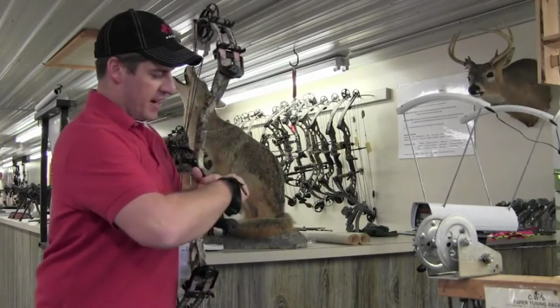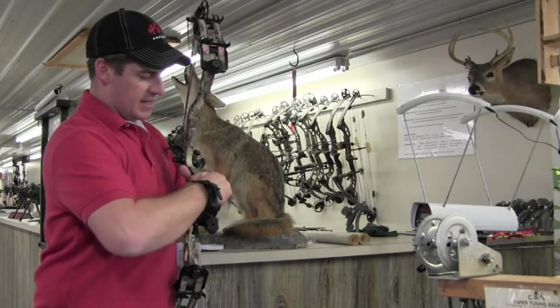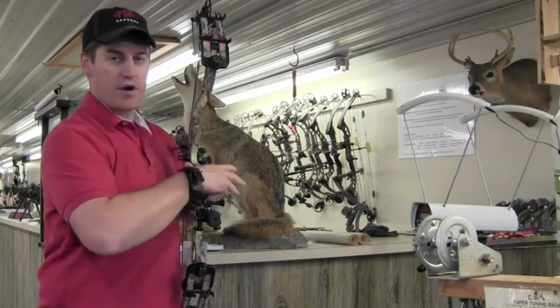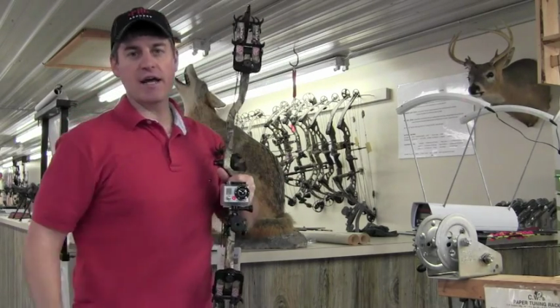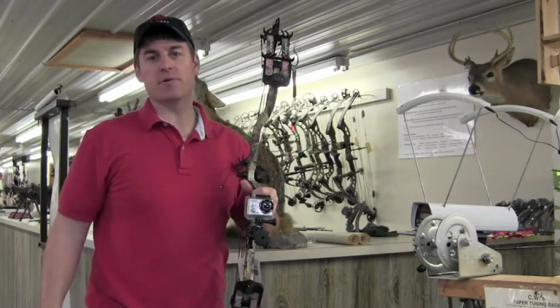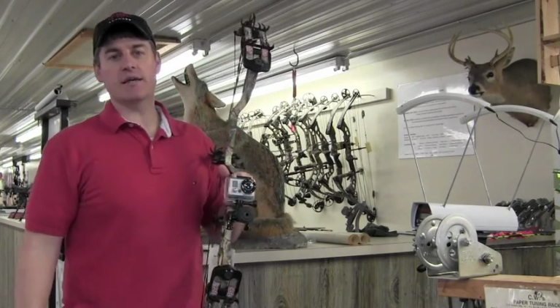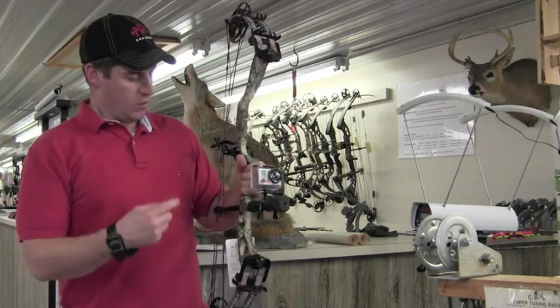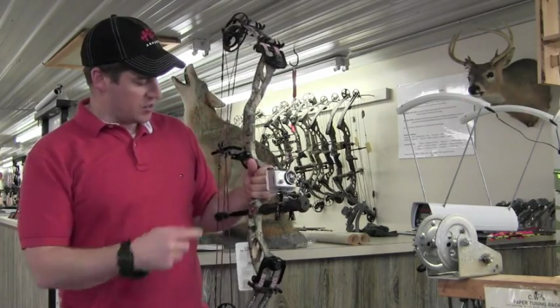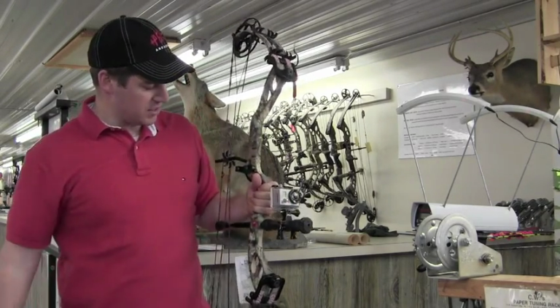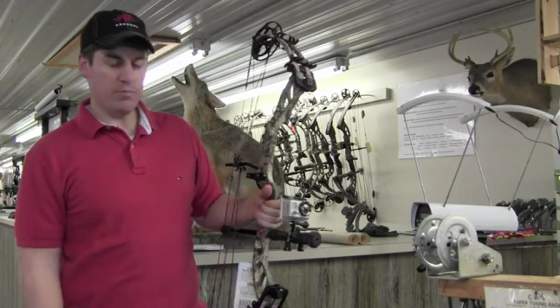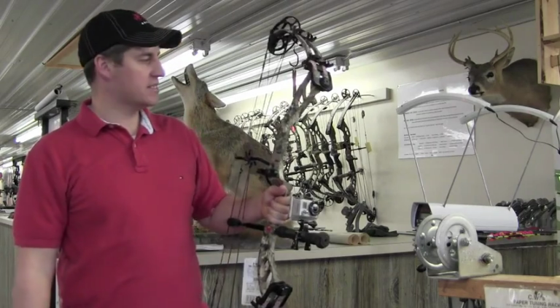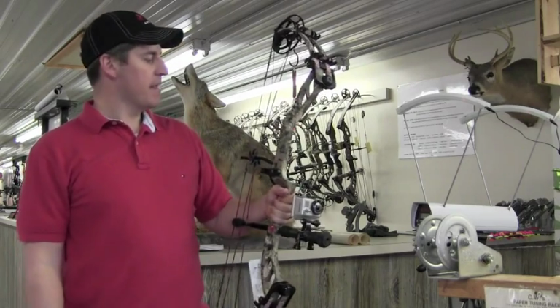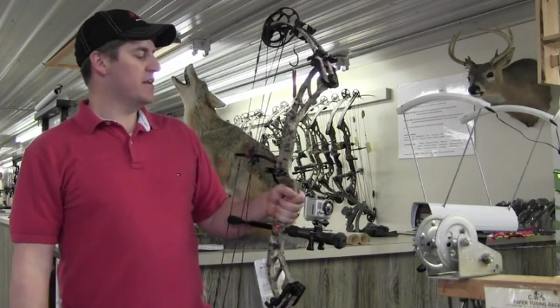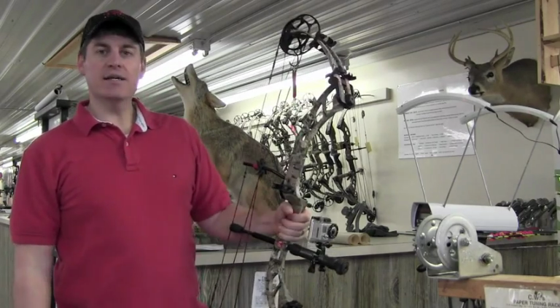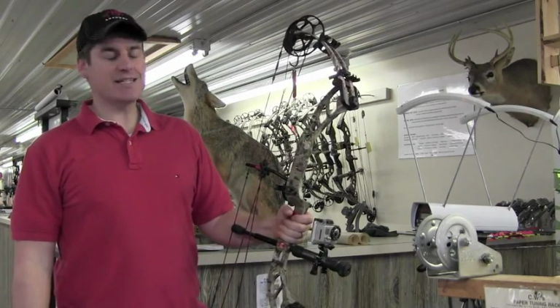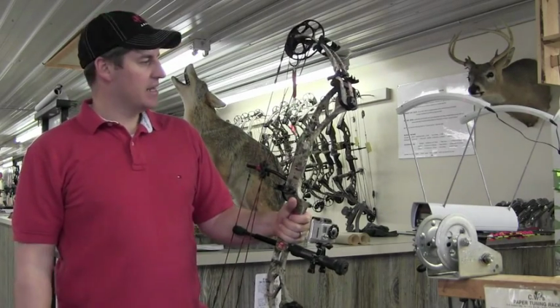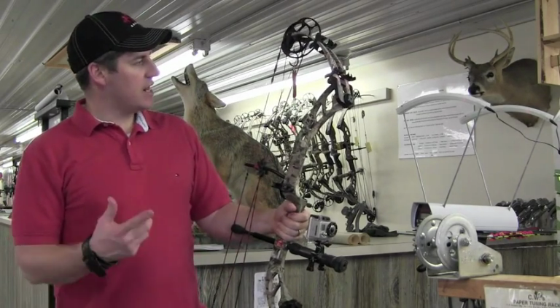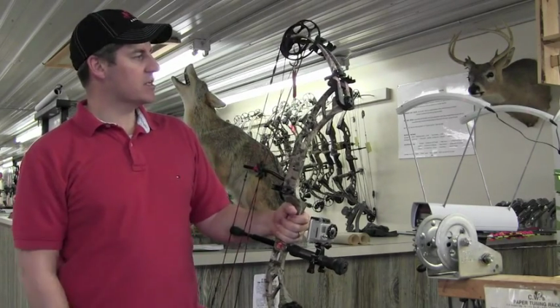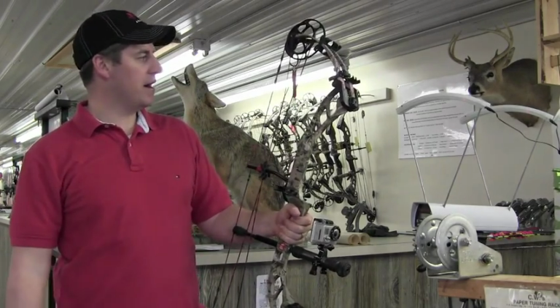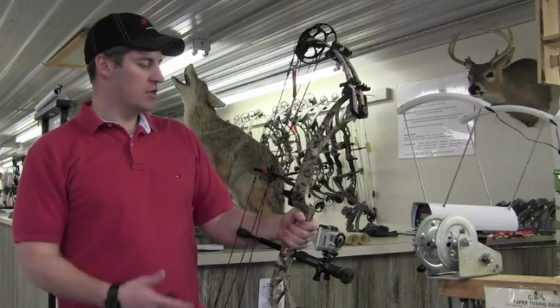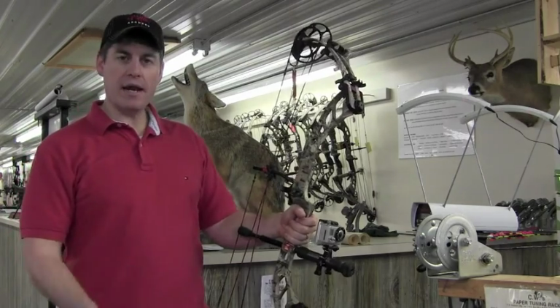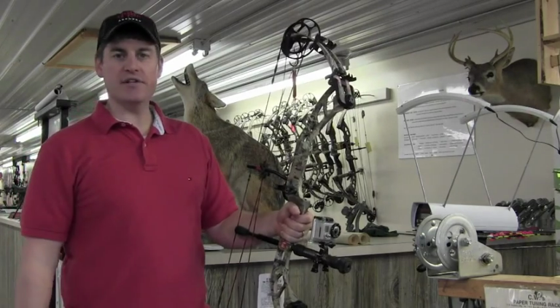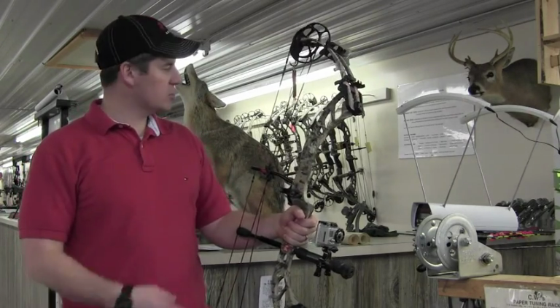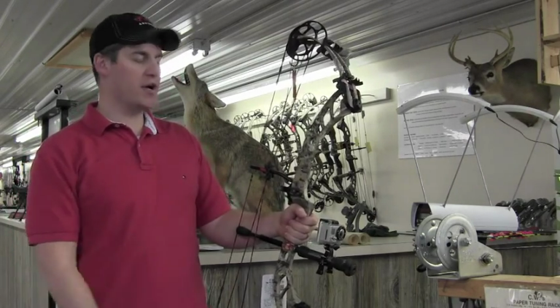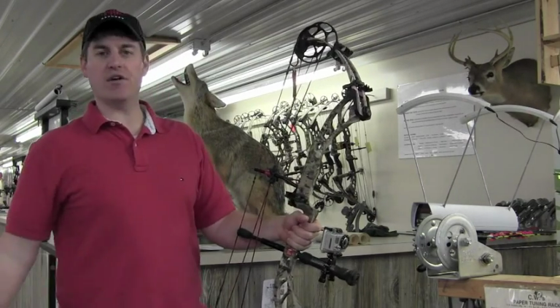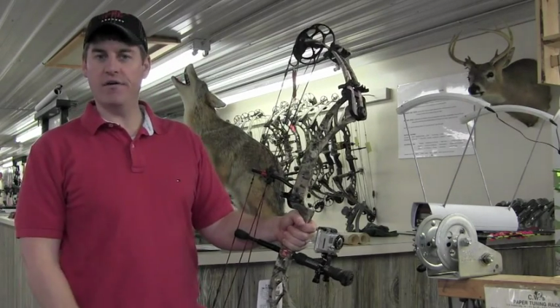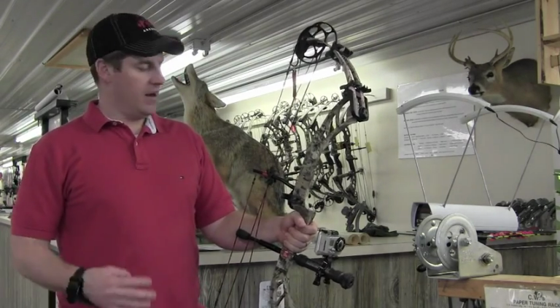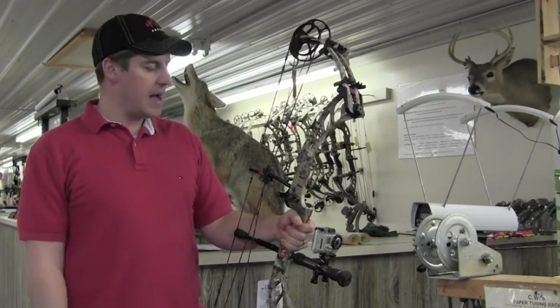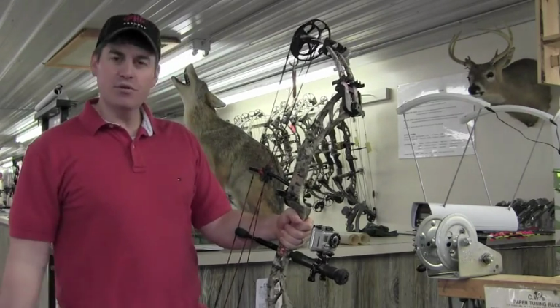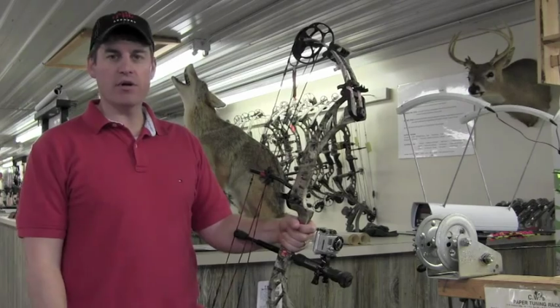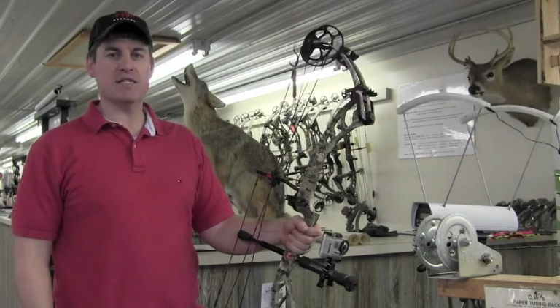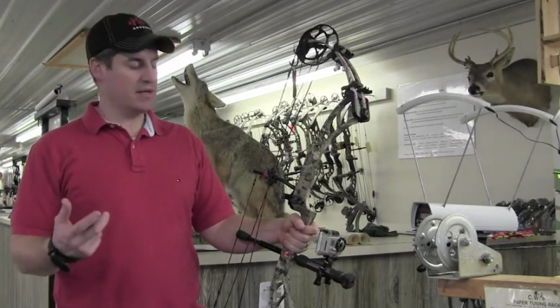298 and 299 feet per second with the 2012 PSE Vendetta DC, set at 64 pounds, 28.5 inch draw, shooting a 350 grain arrow. Absolutely smoking fast in my opinion.